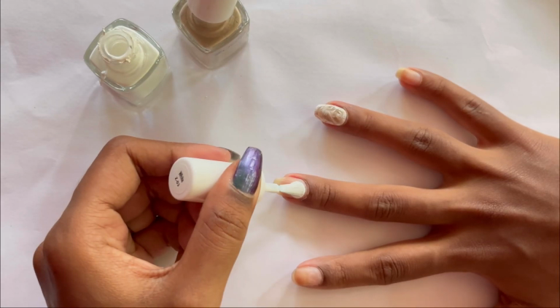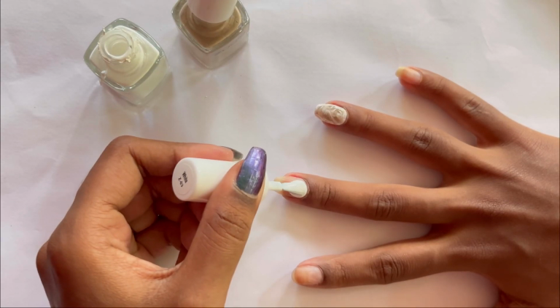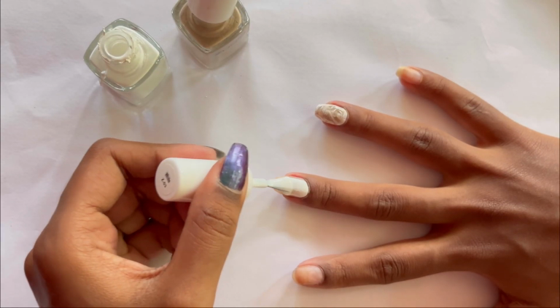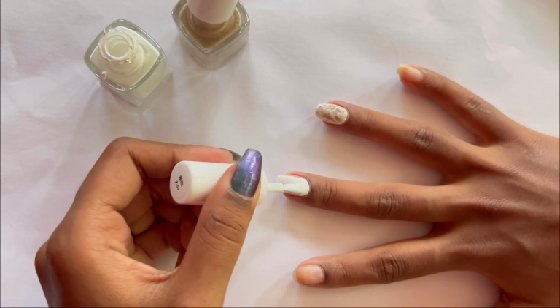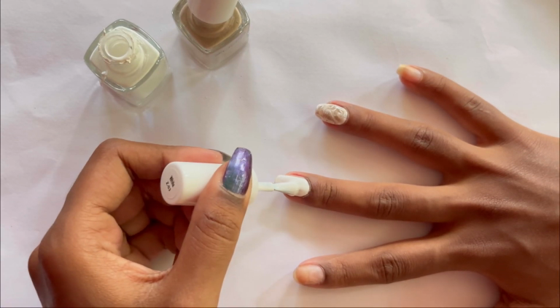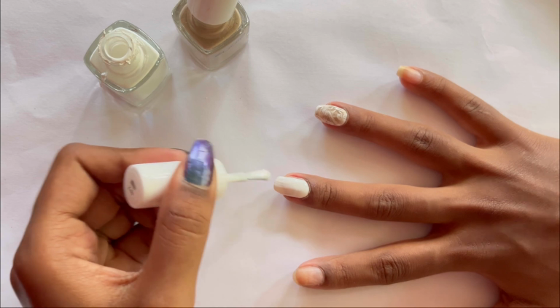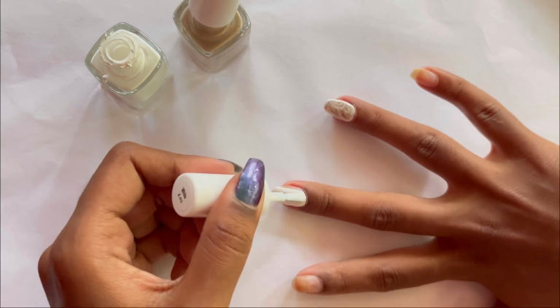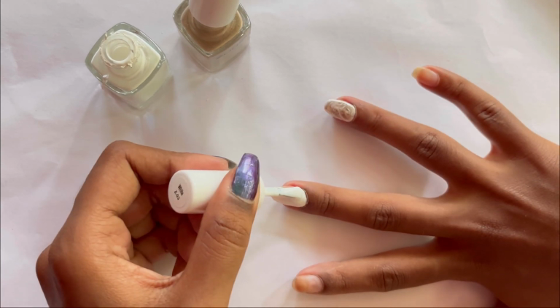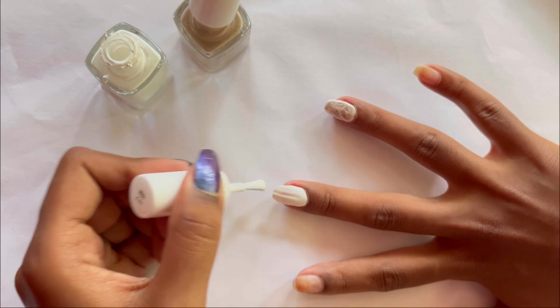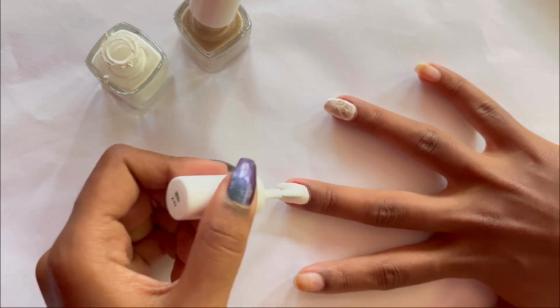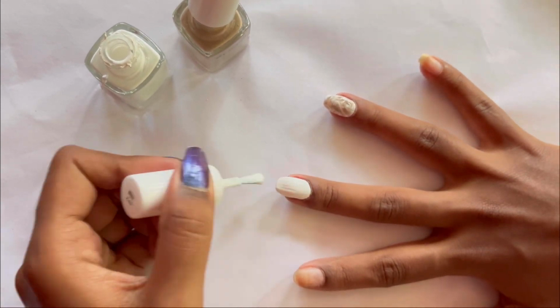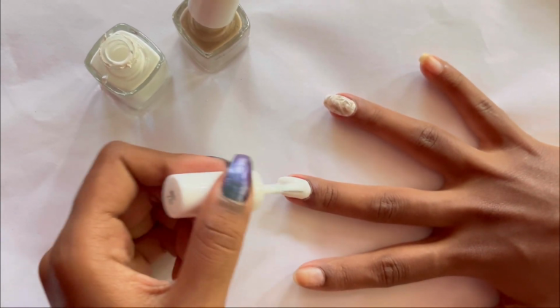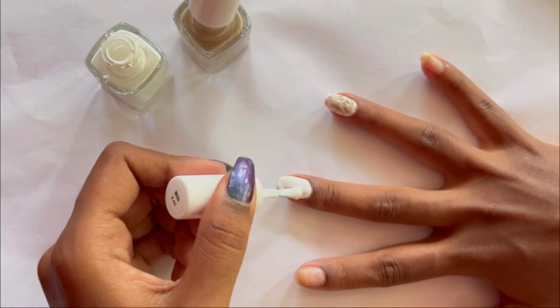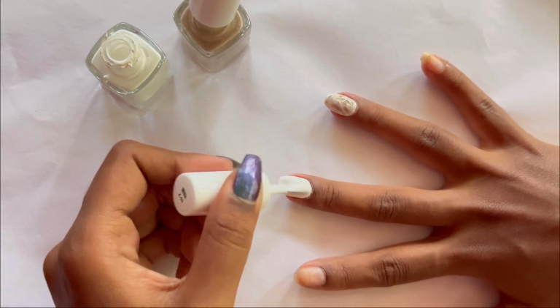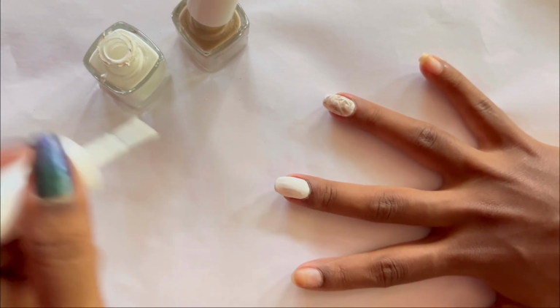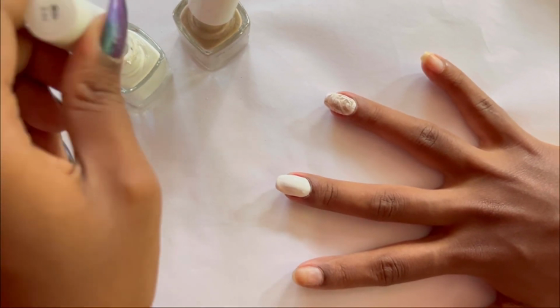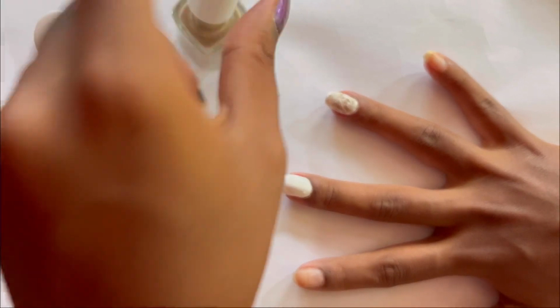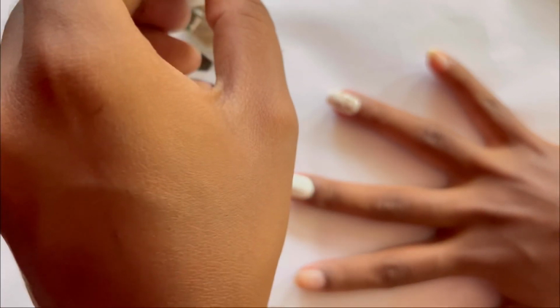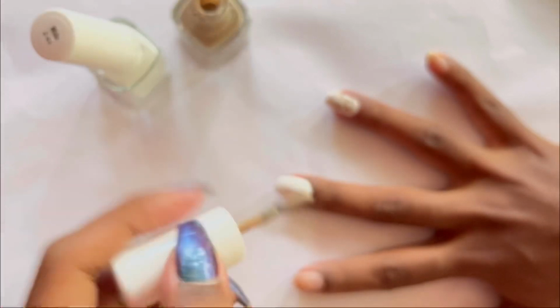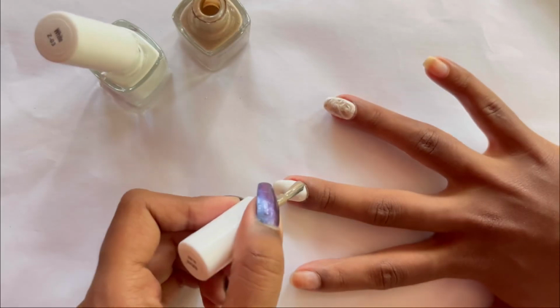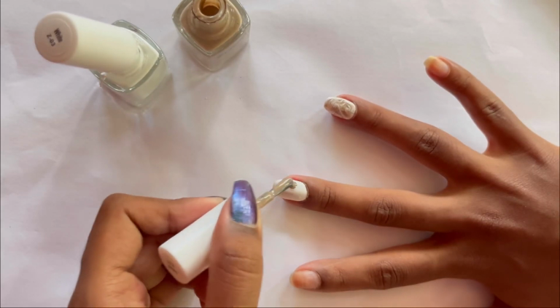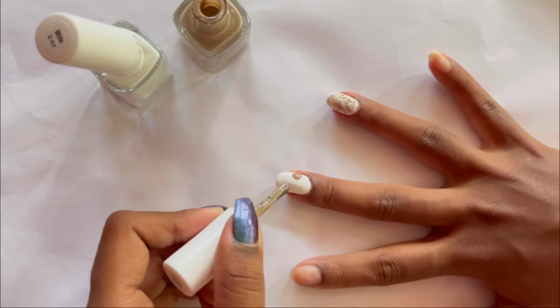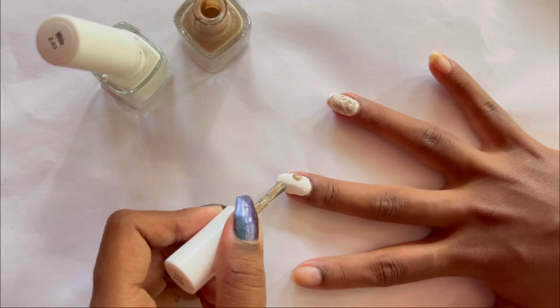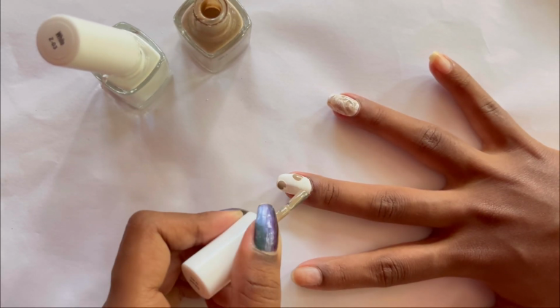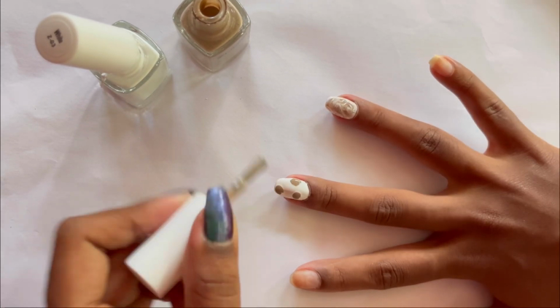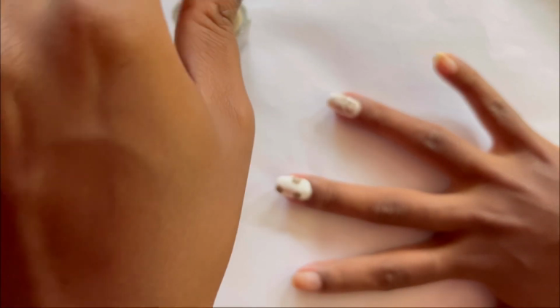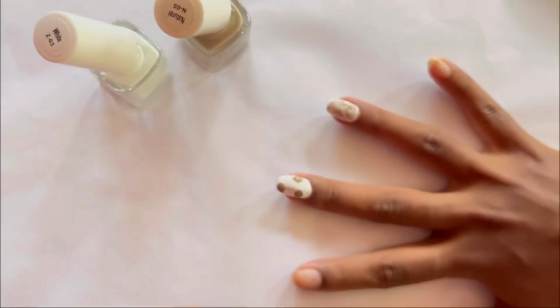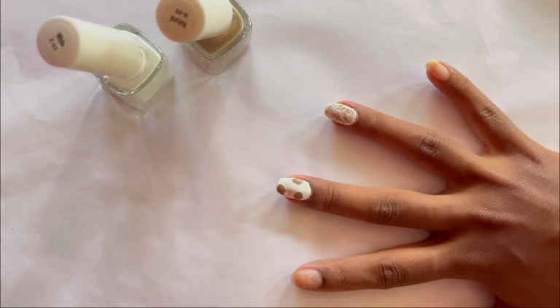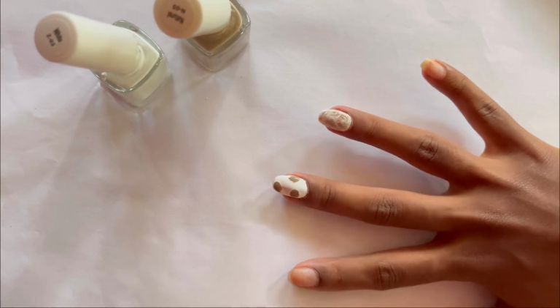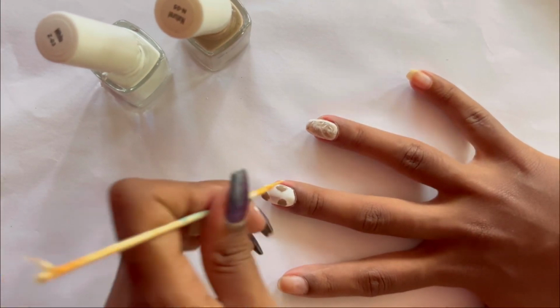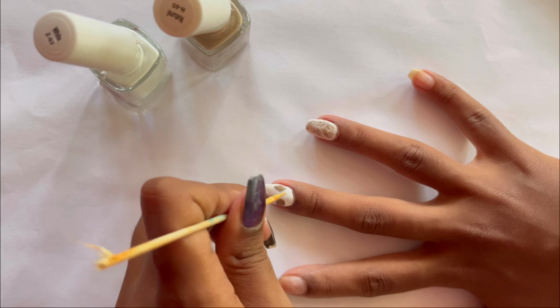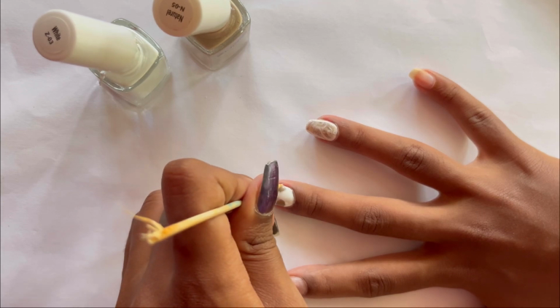I'll do this on another finger so you can see again what I've done. I'm just repeating the same steps: applying a thick coat of white nail polish, then applying dots of the other nail polish, and then creating swirls with my toothpick.